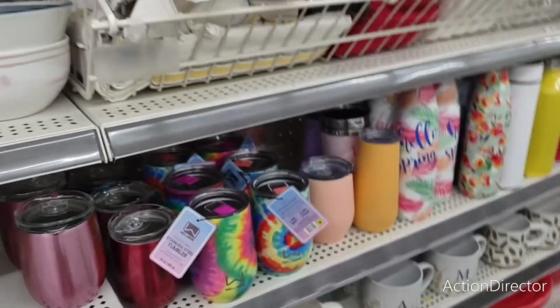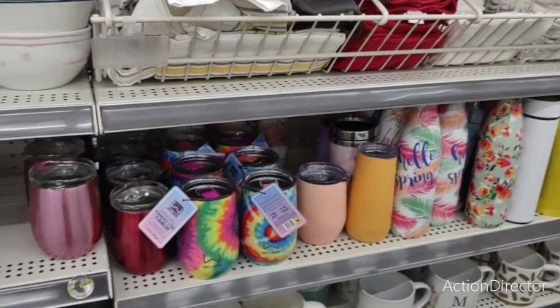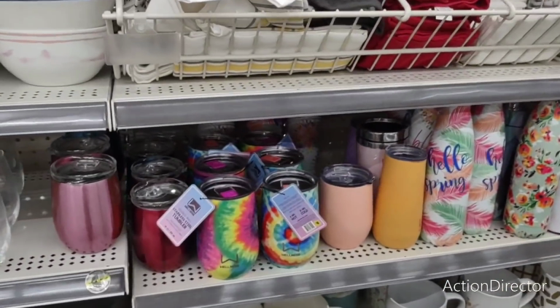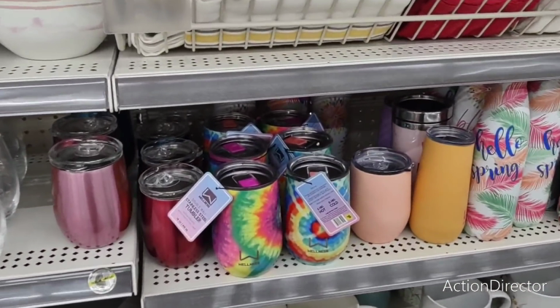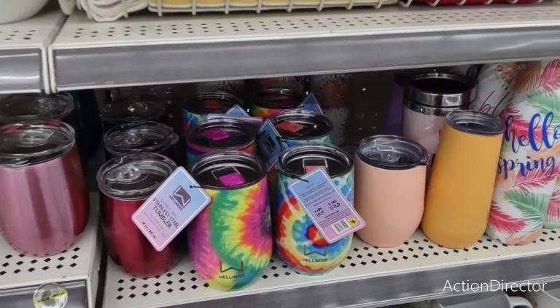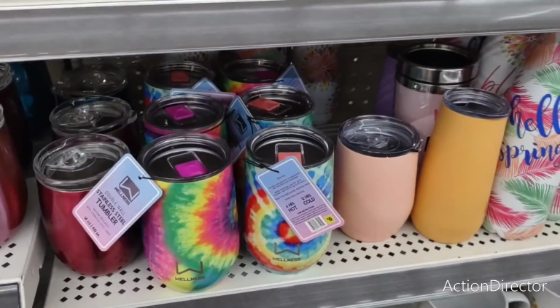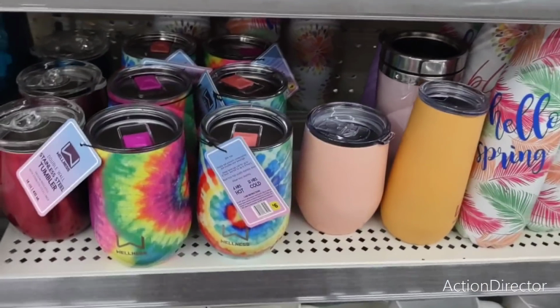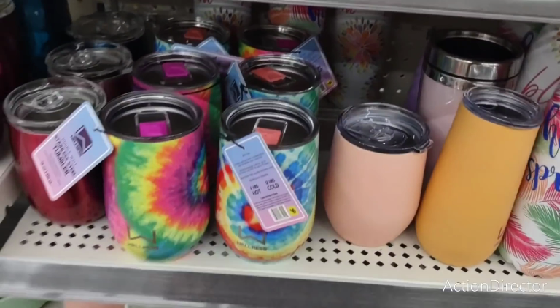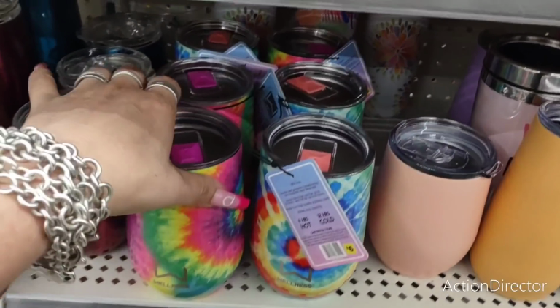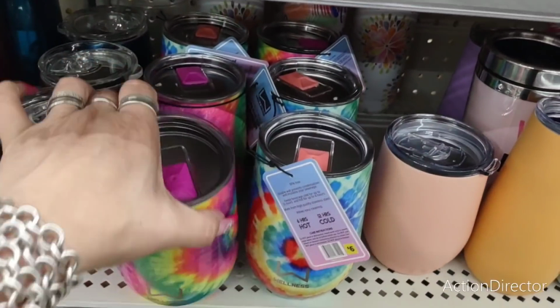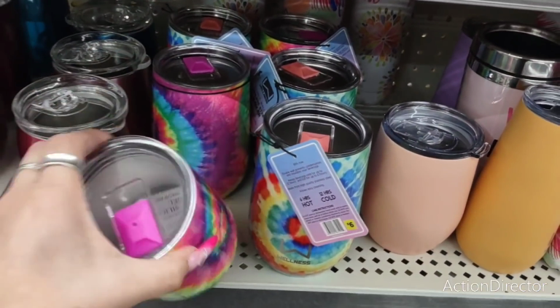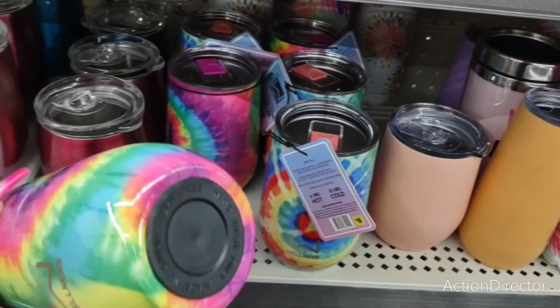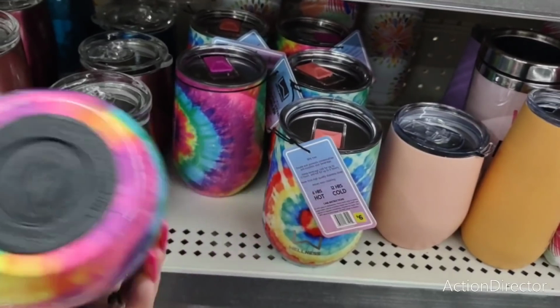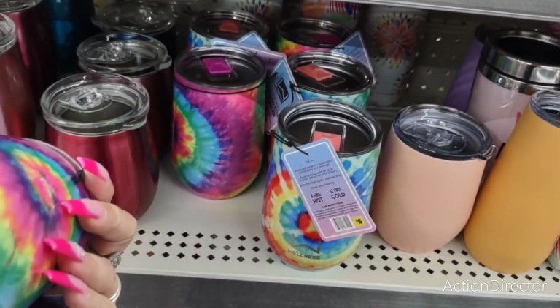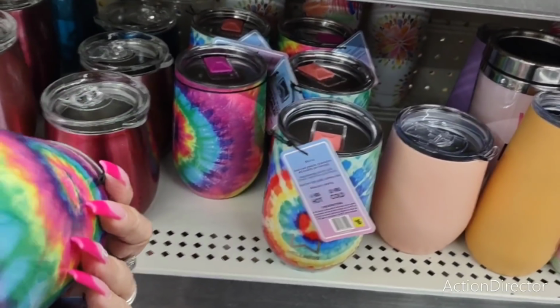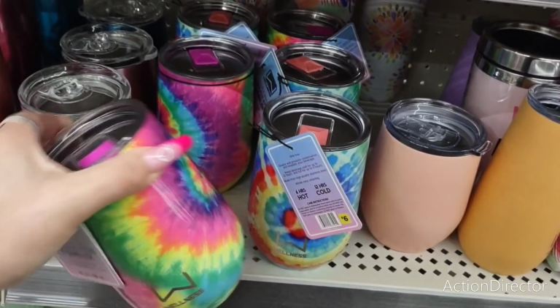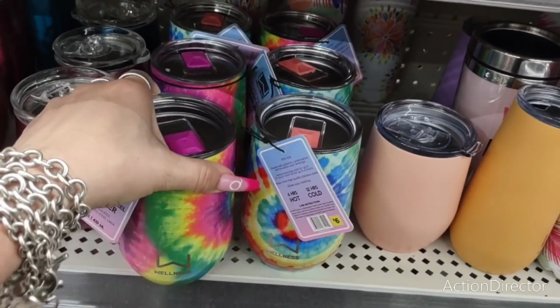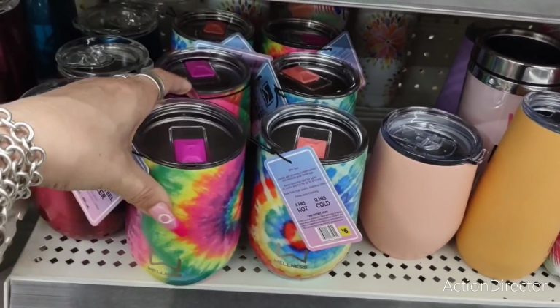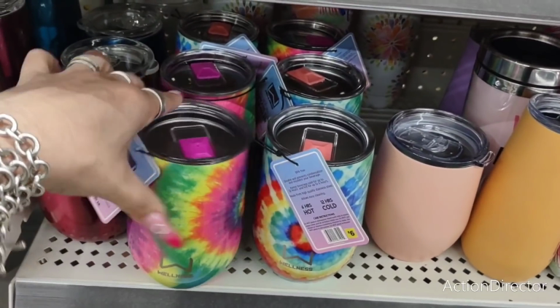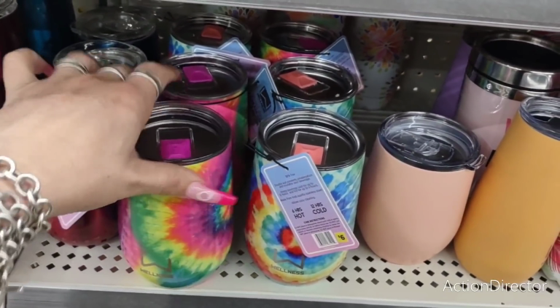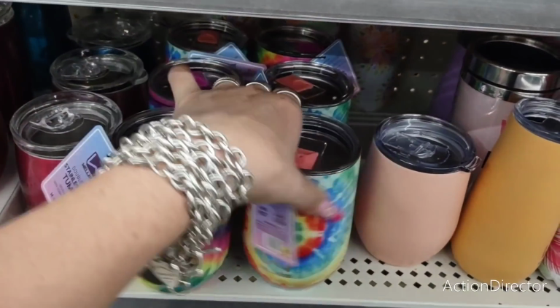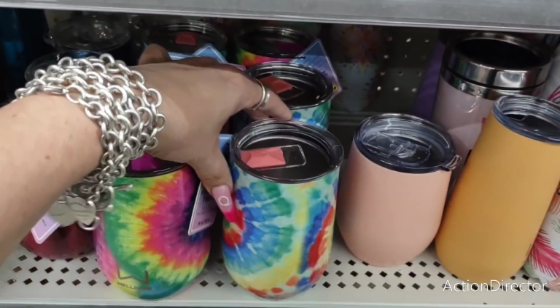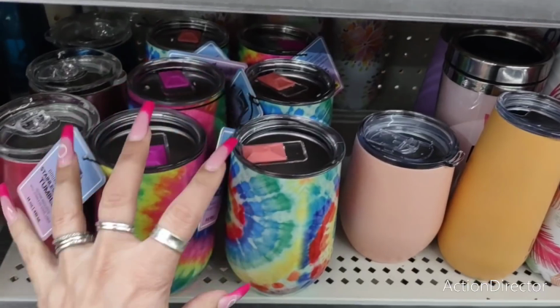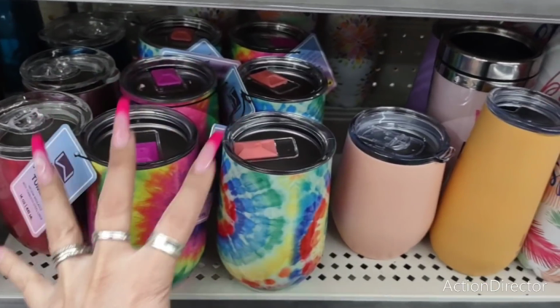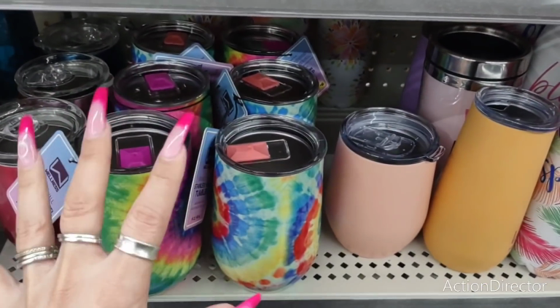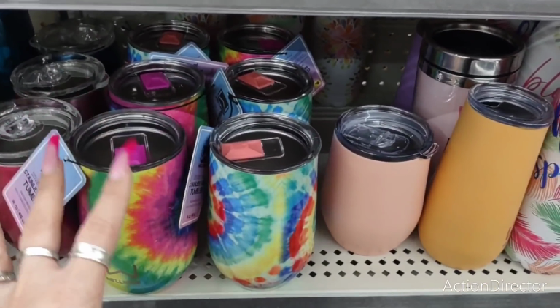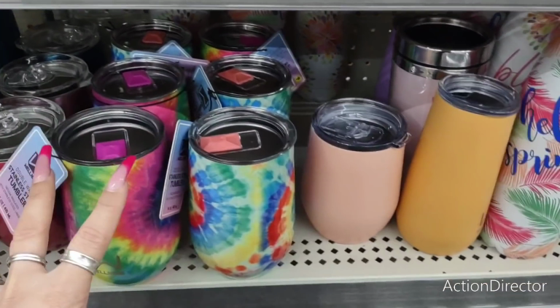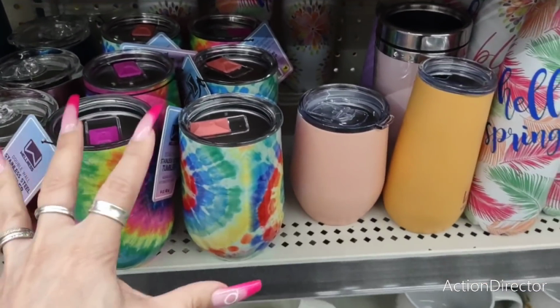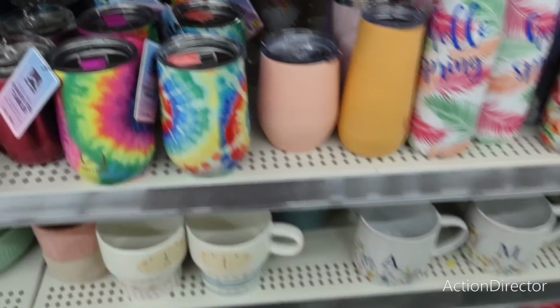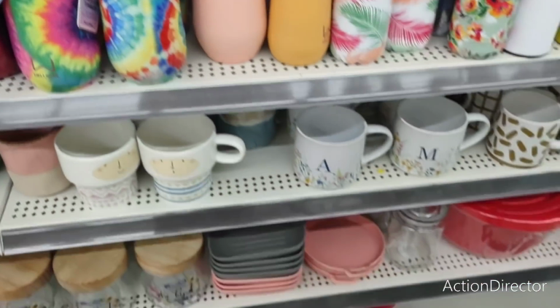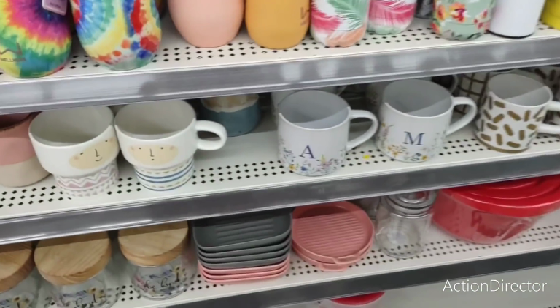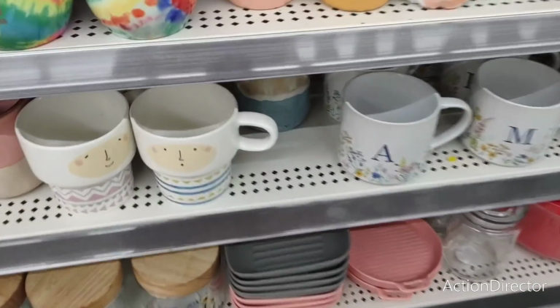Here are these really cool tie-dye wine tumblers — six dollars. These make for a cute gift. Loving the hot pink and they also have coral as well. Take a look at these really cute coffee mugs — three dollars, wow. What a deal — three dollars!